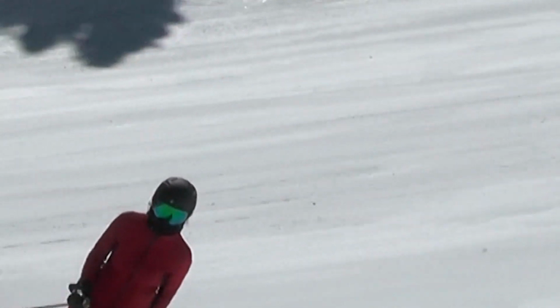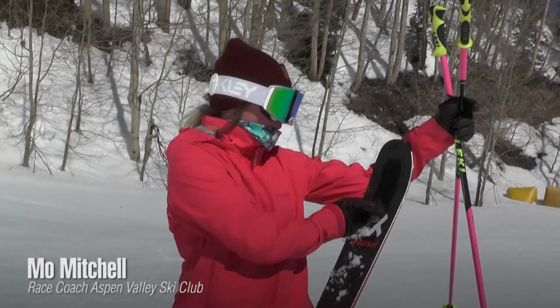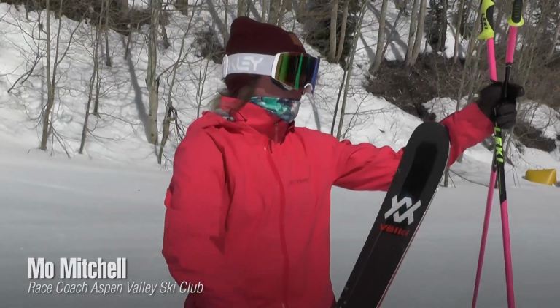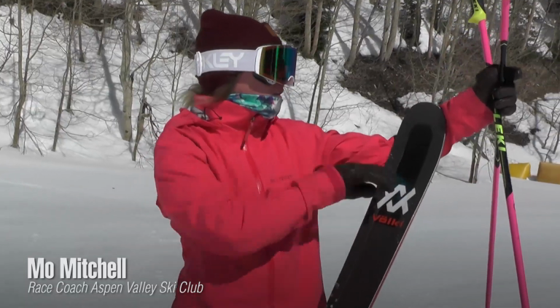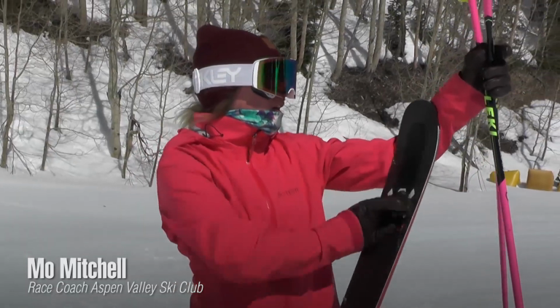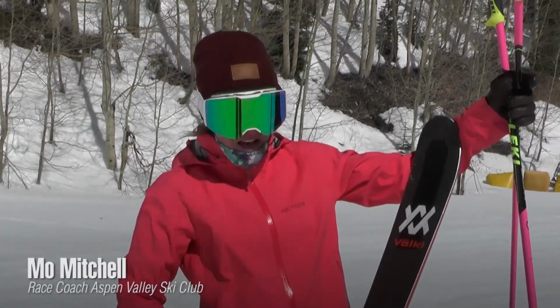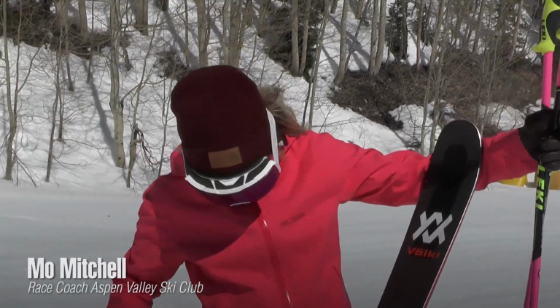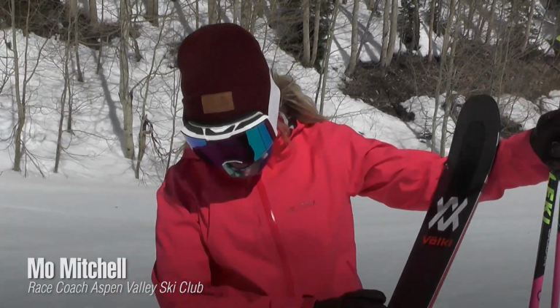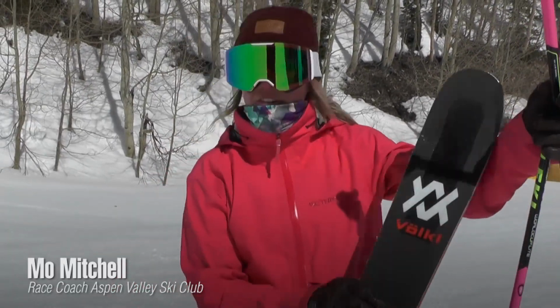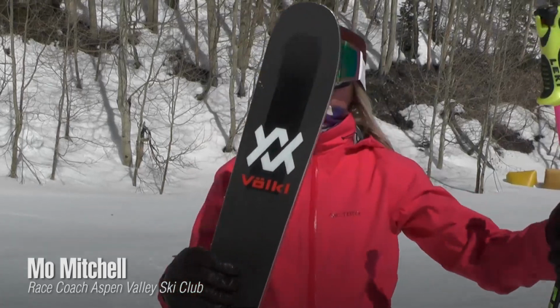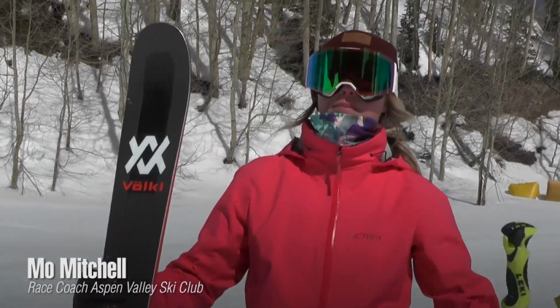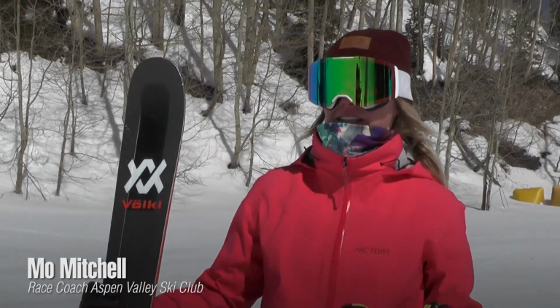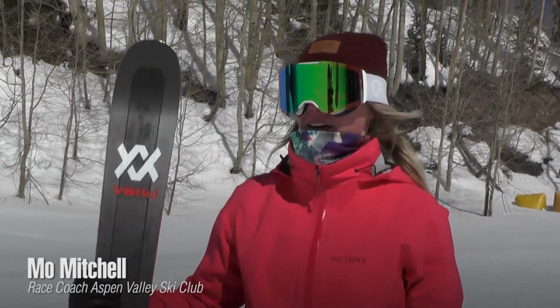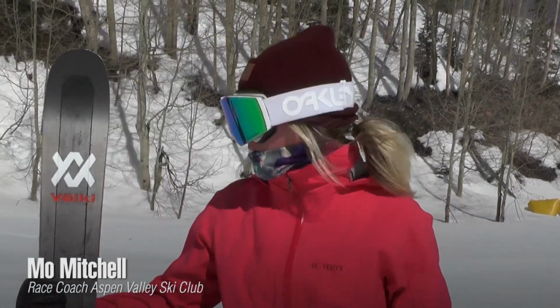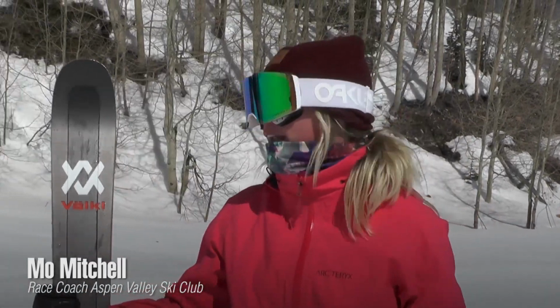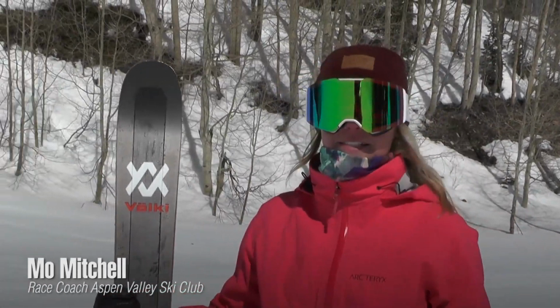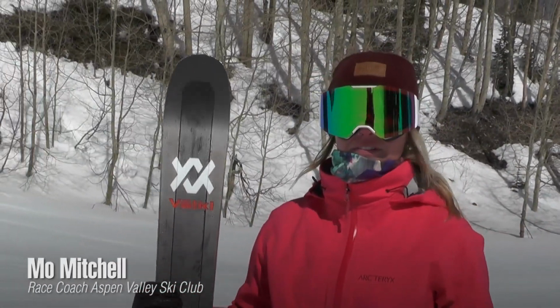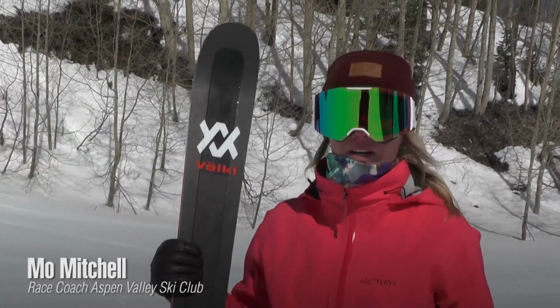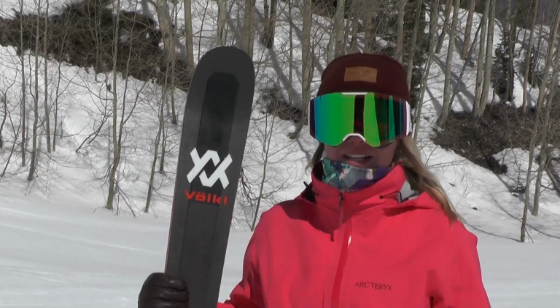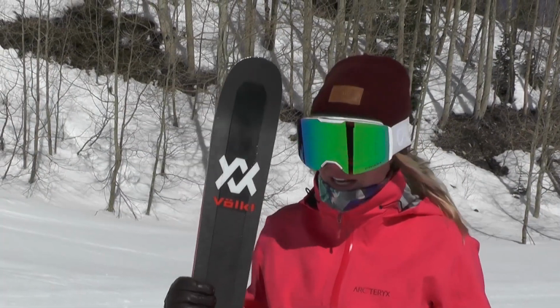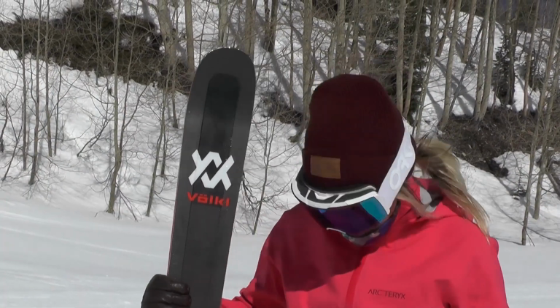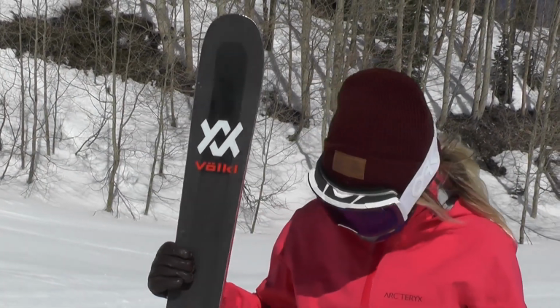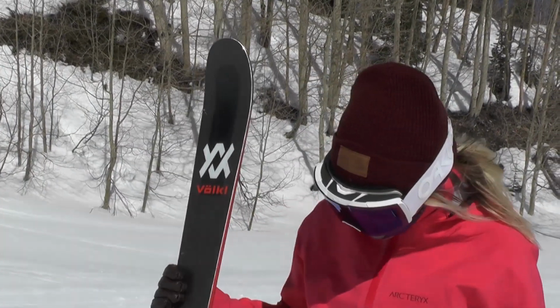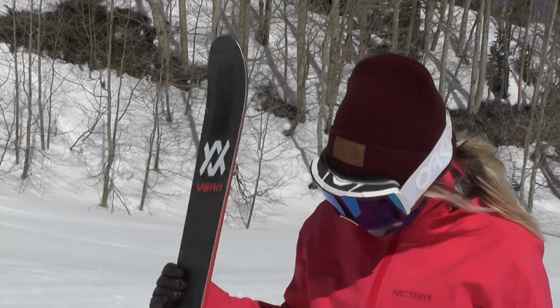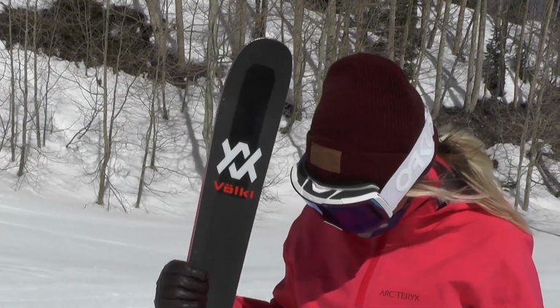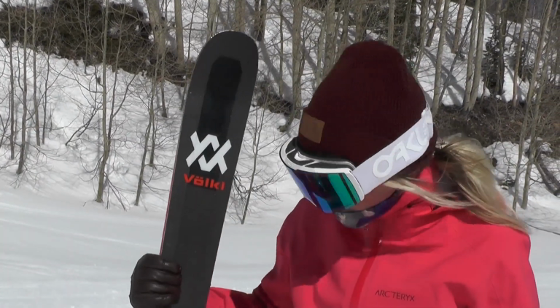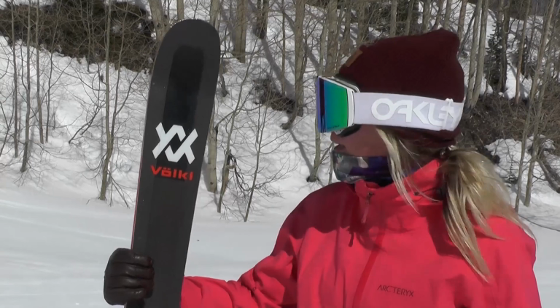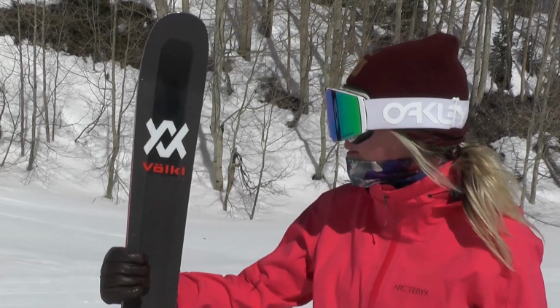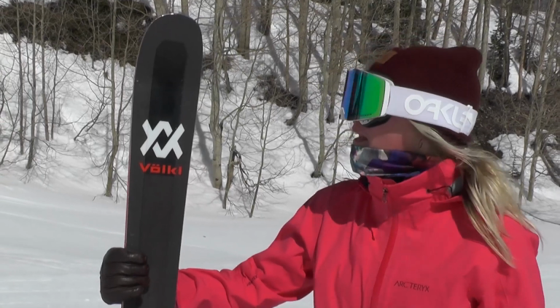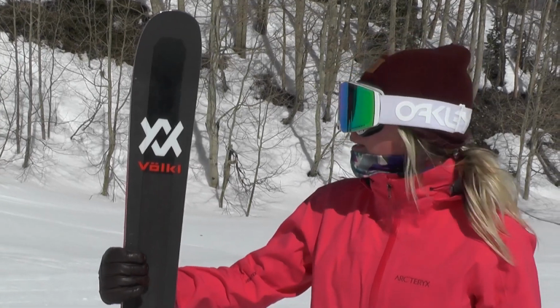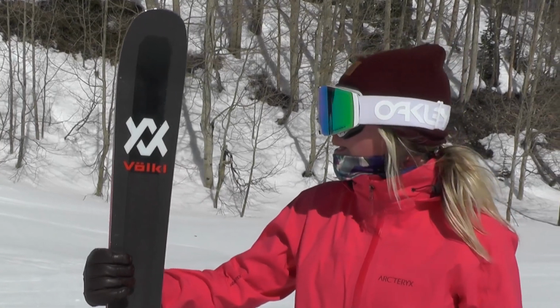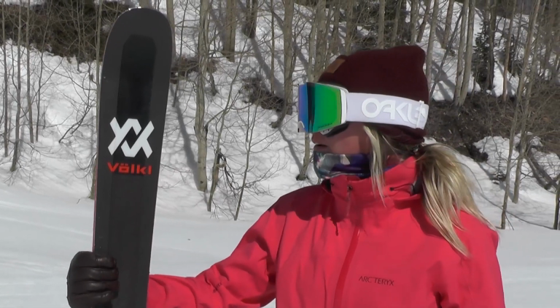This is a Völkl M5. It's basically an upgrade from their Mantra. We got some camber underfoot, a little bit narrower.